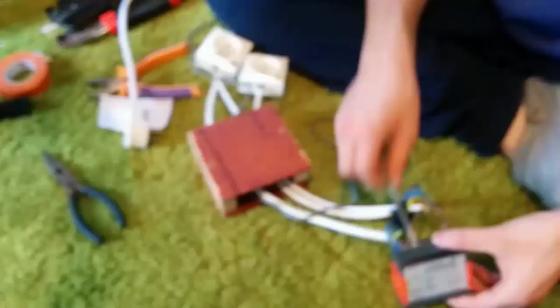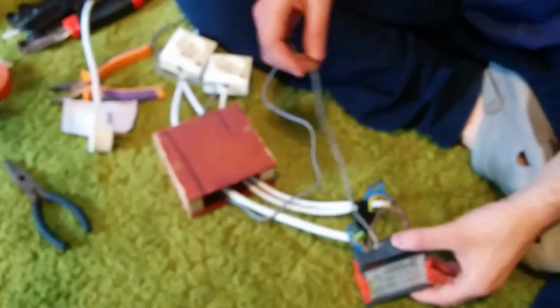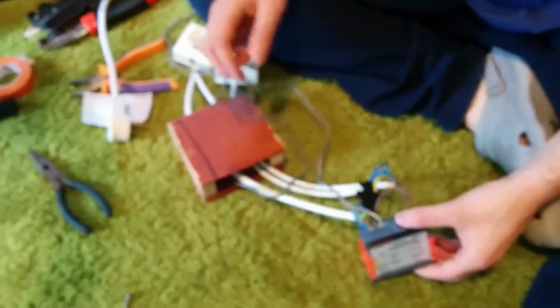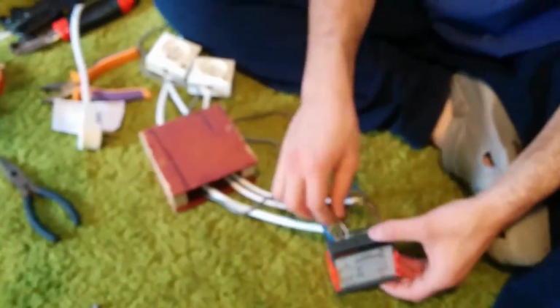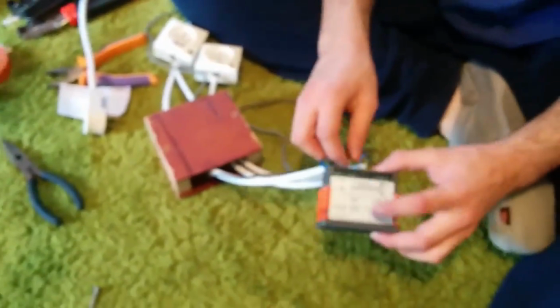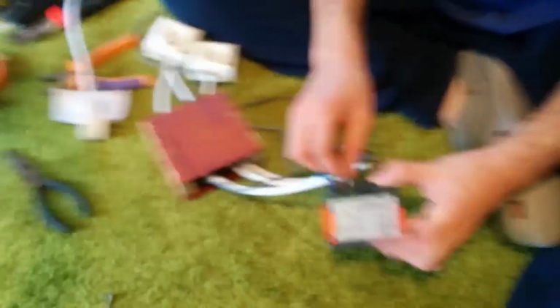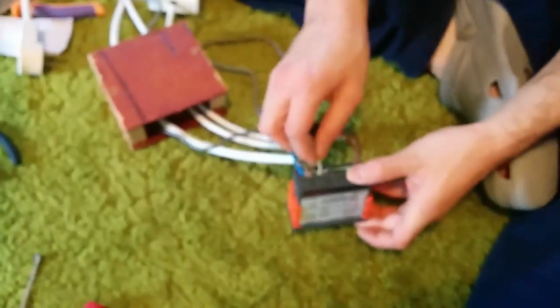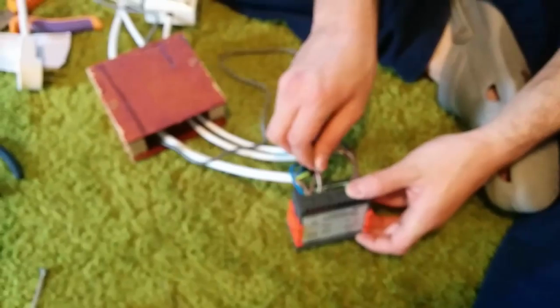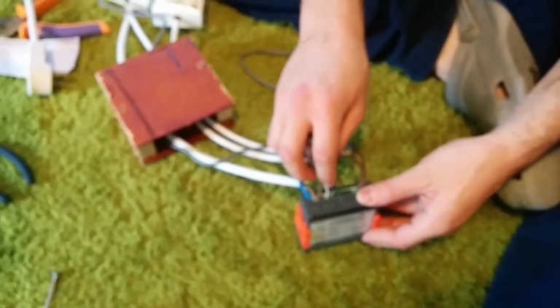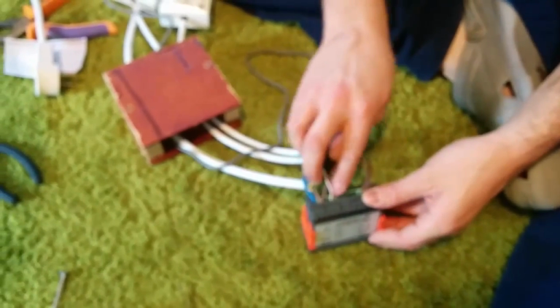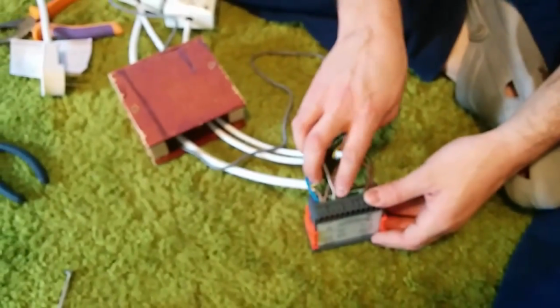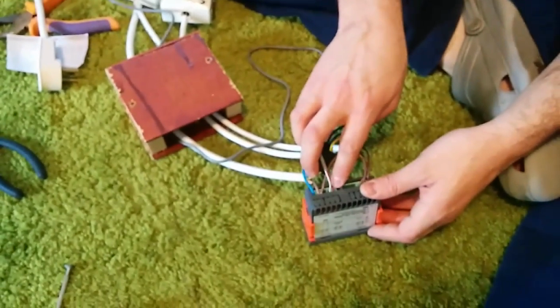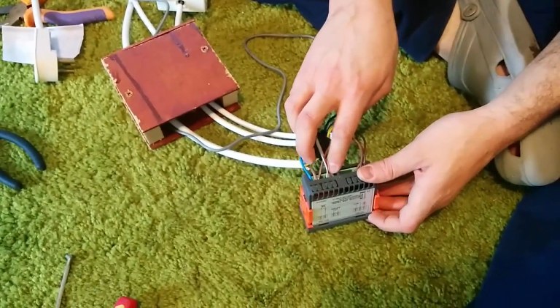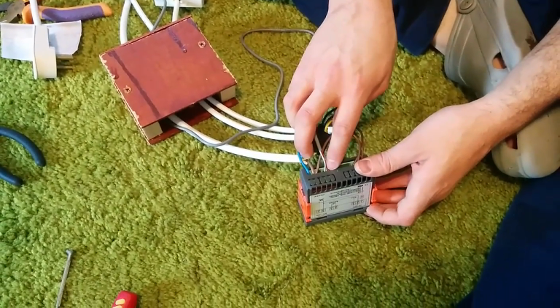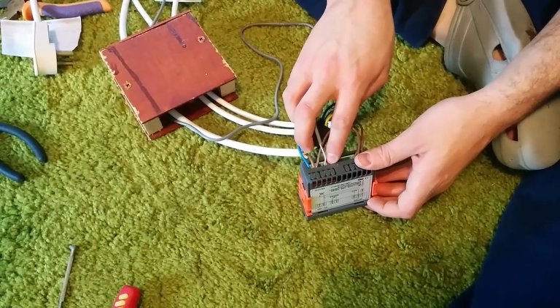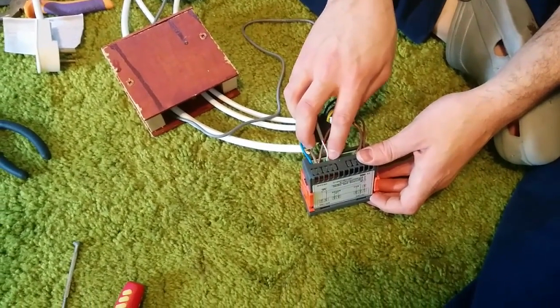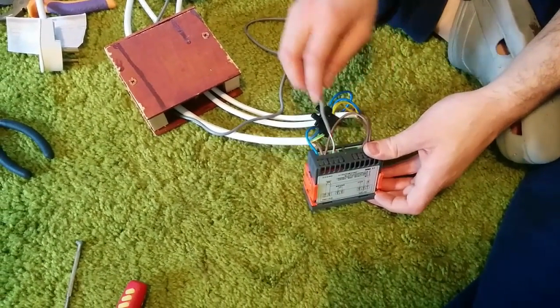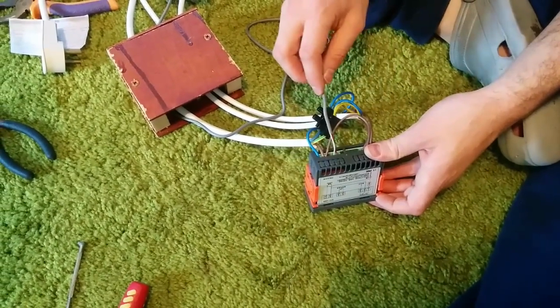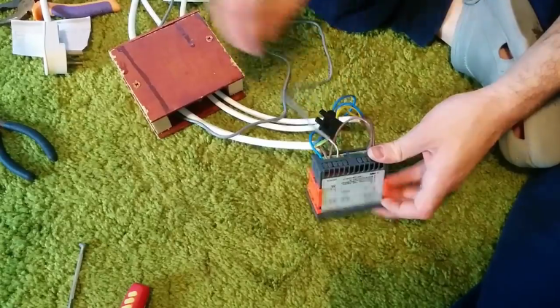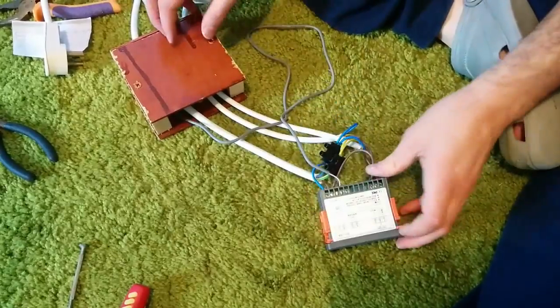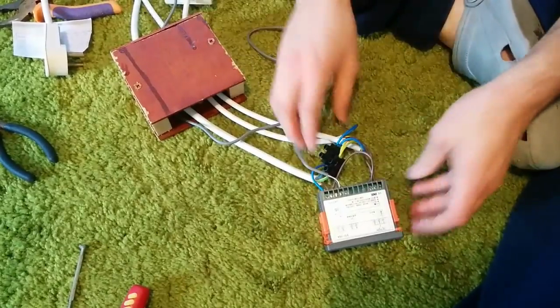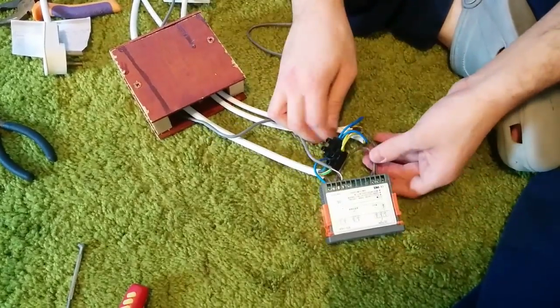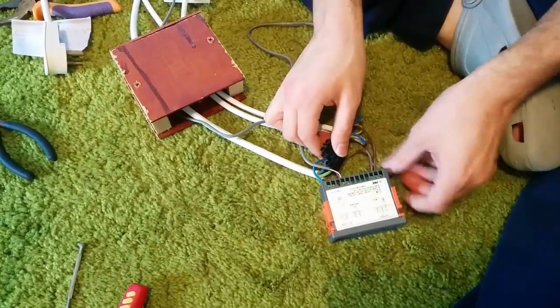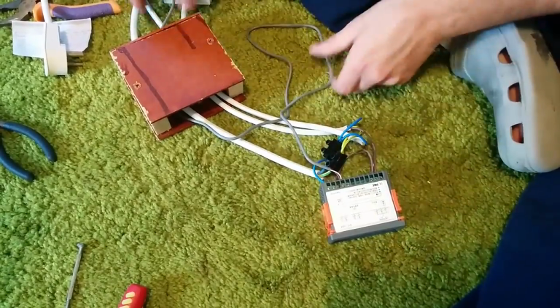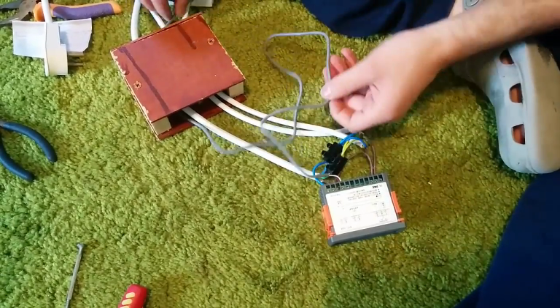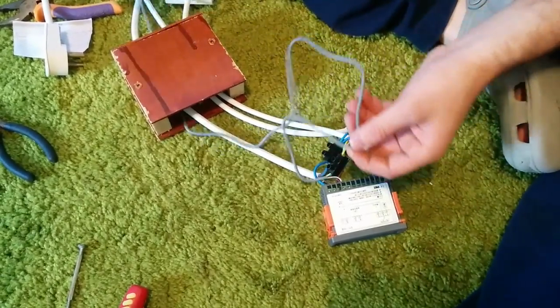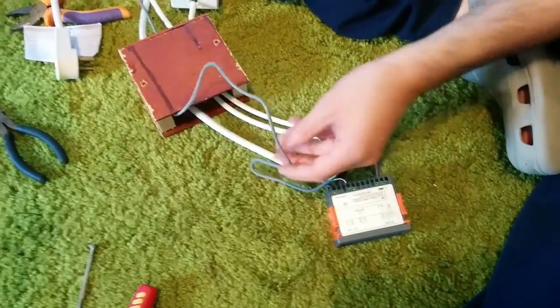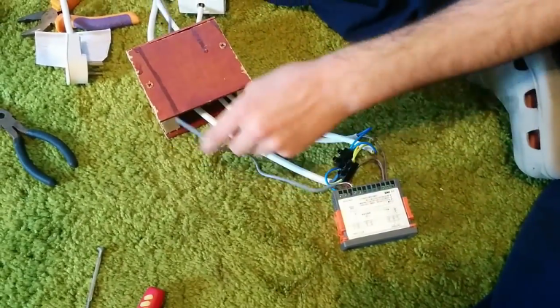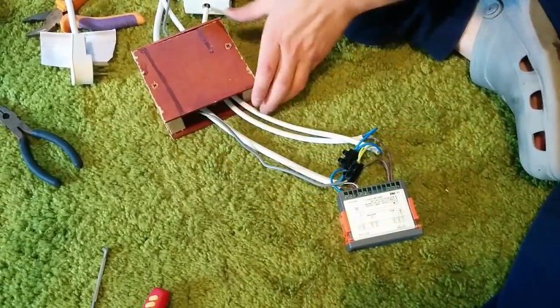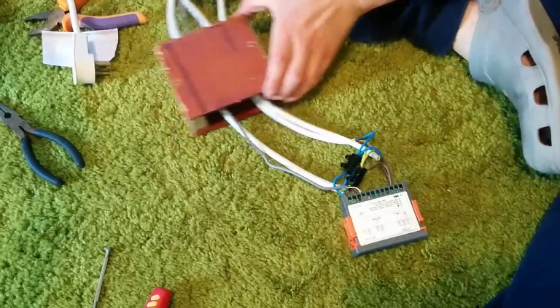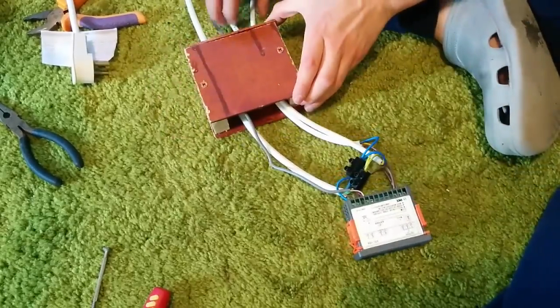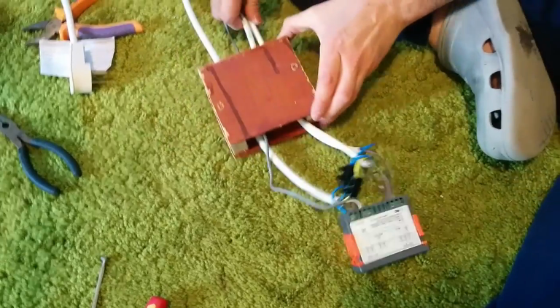The temperature sensor gets connected into four and five — it does not matter which wire goes where, as long as one is in four and one is in five. And that's it — now it should work. I'm going to test it and hope it doesn't explode.